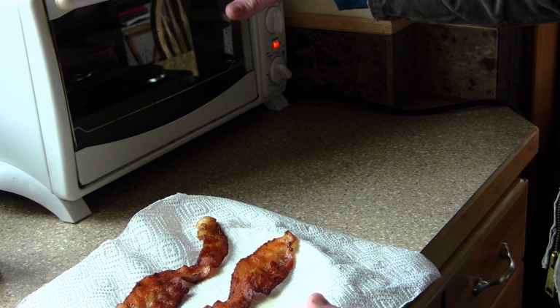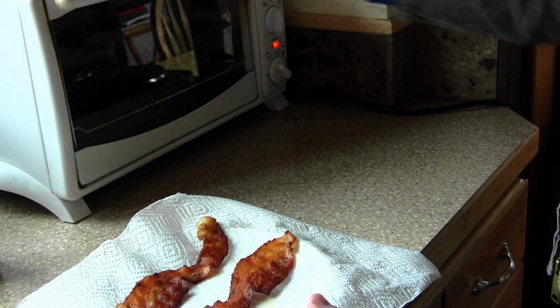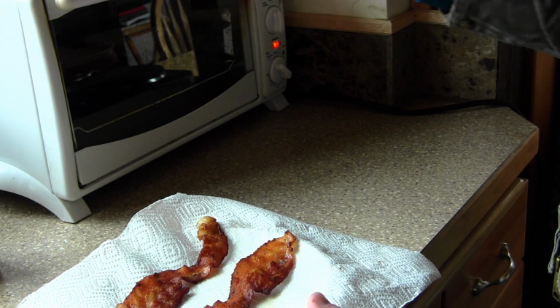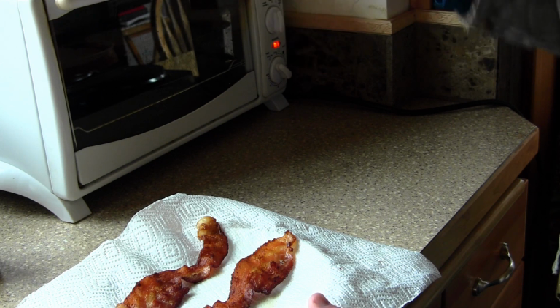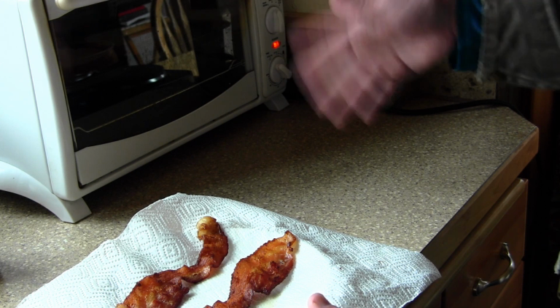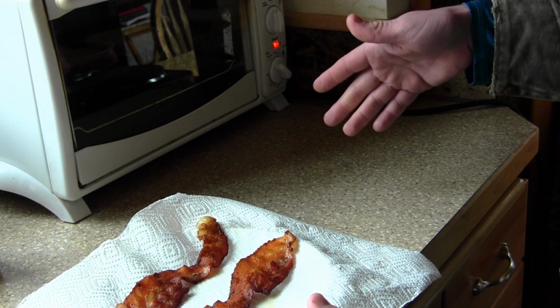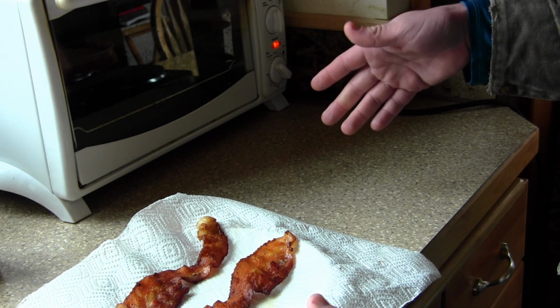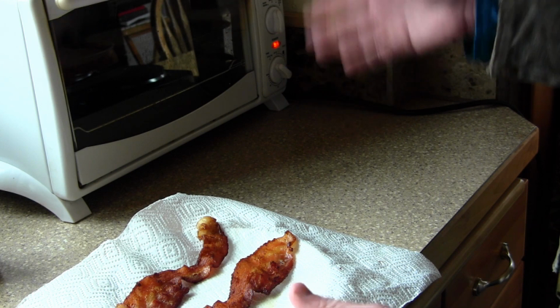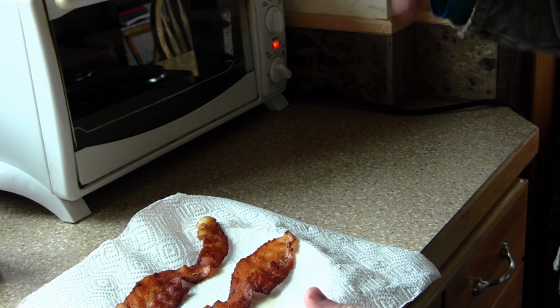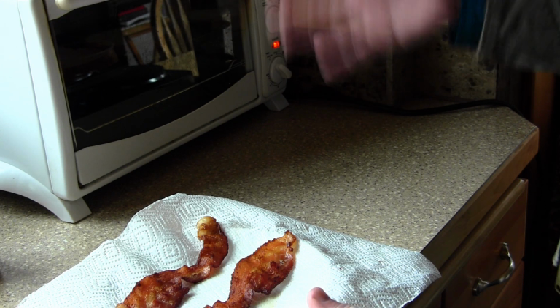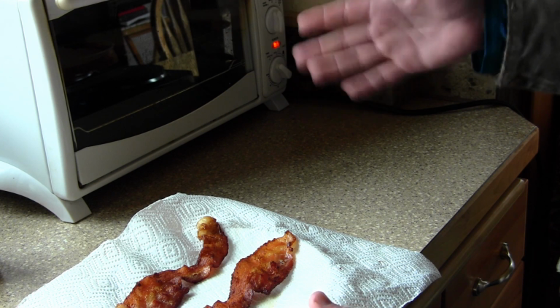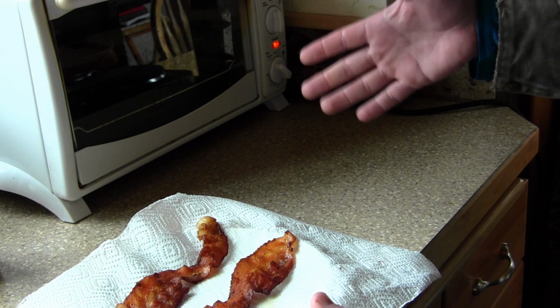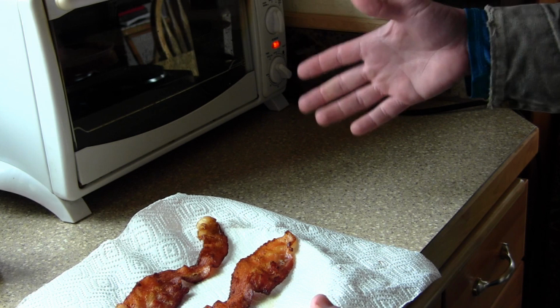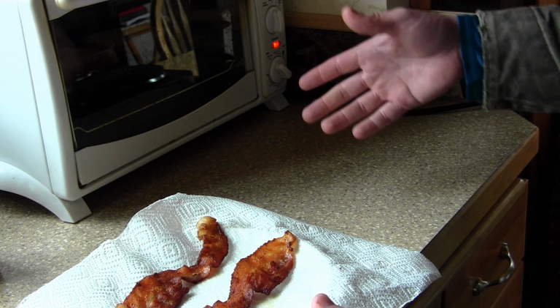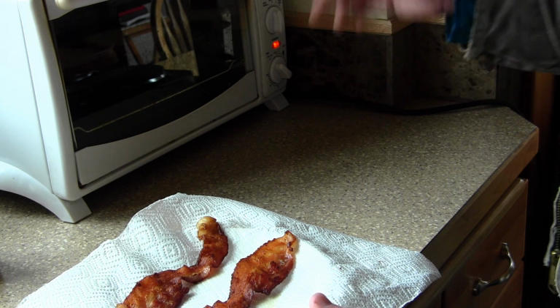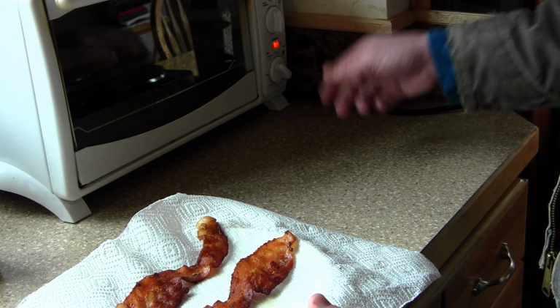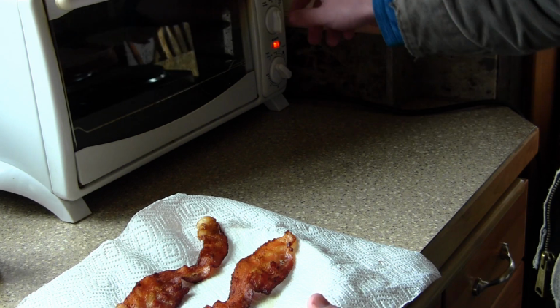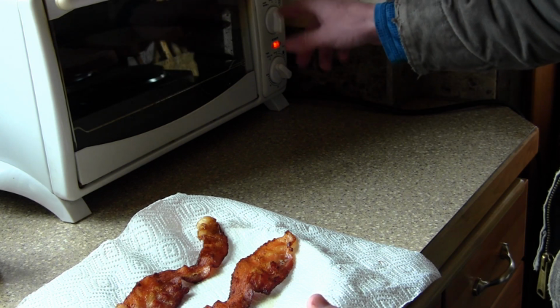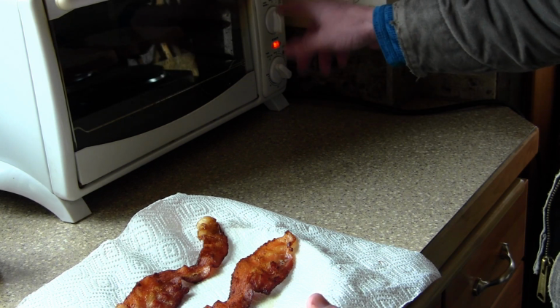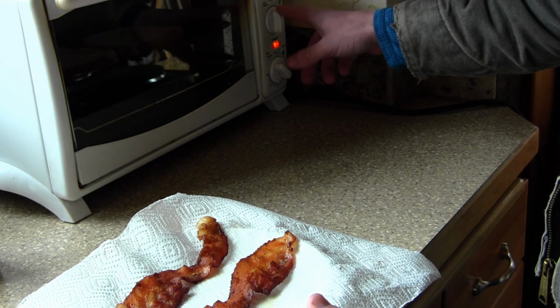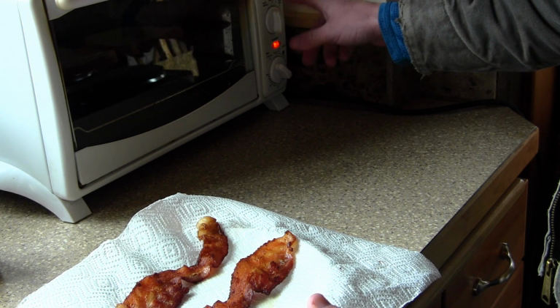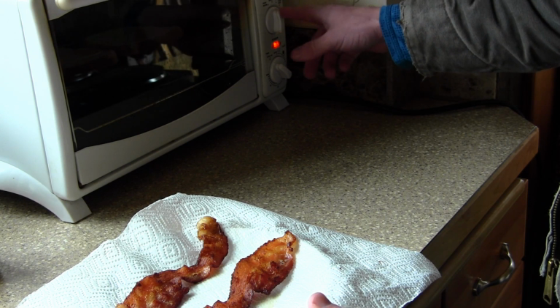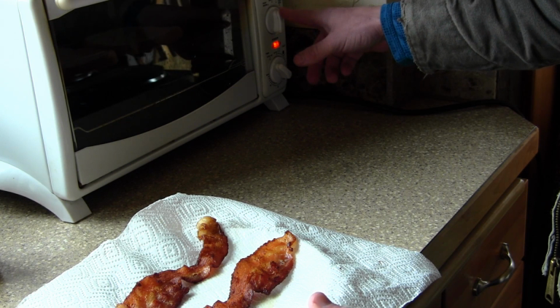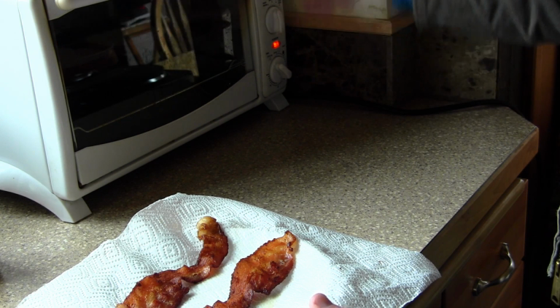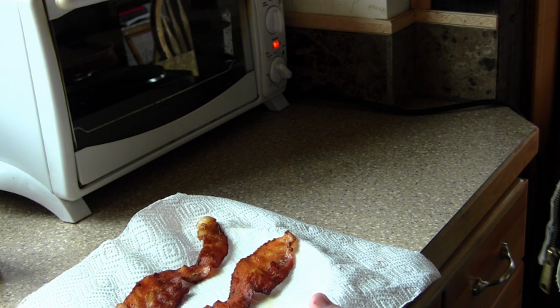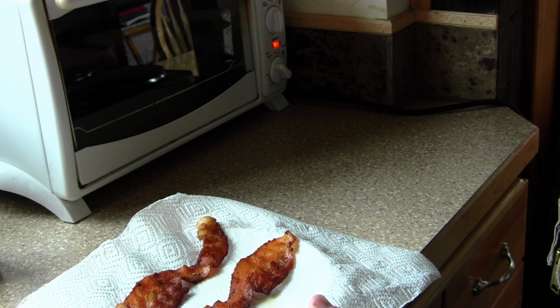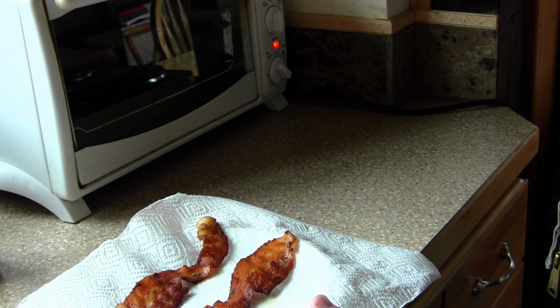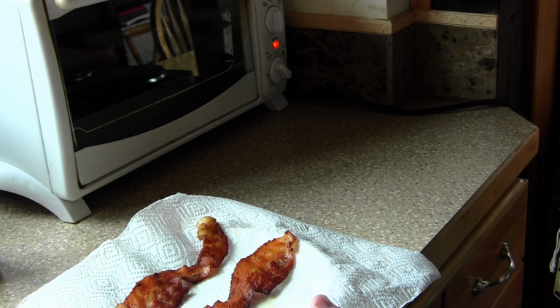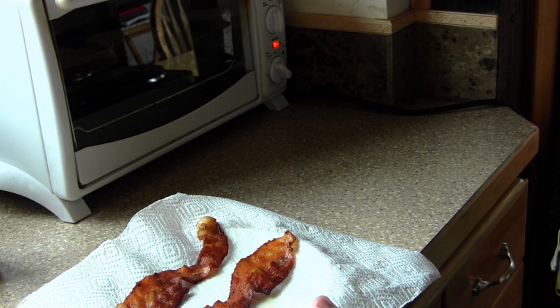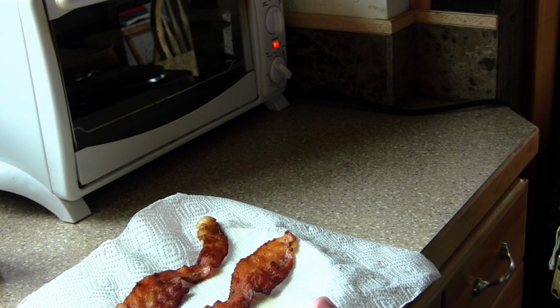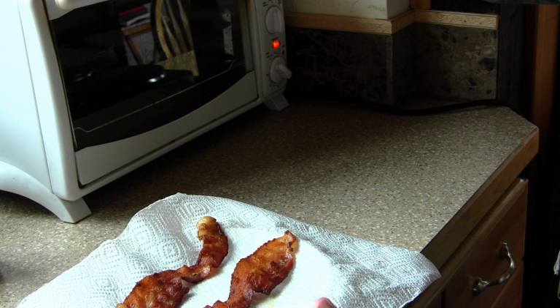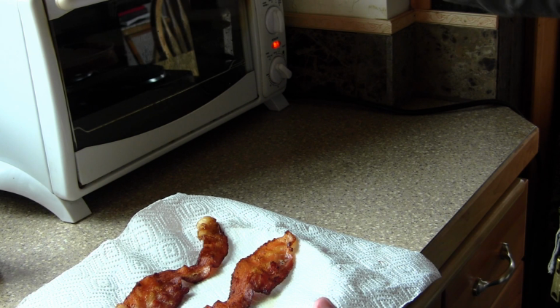You're not going to want to use one of the slot toaster ovens because that'll toast the bread on both sides. Instead, that's why we're setting it to broil — you want to set it to broil so it will just toast the tops of the bread.